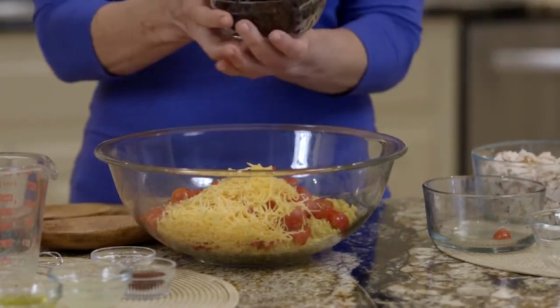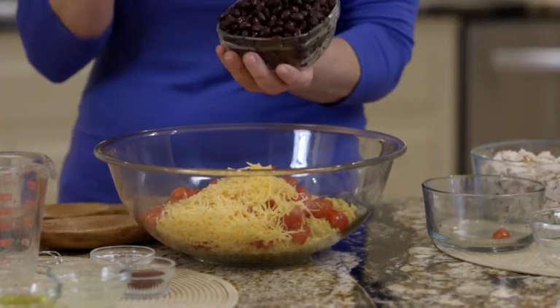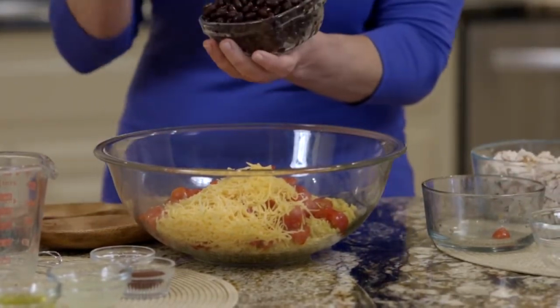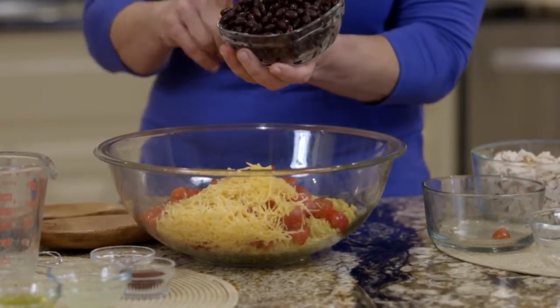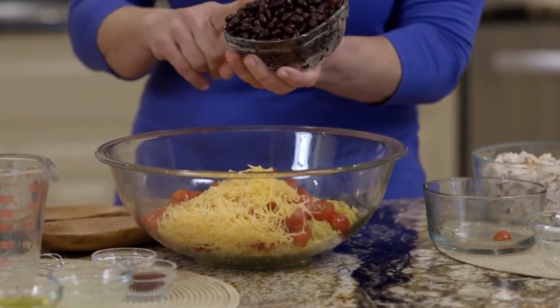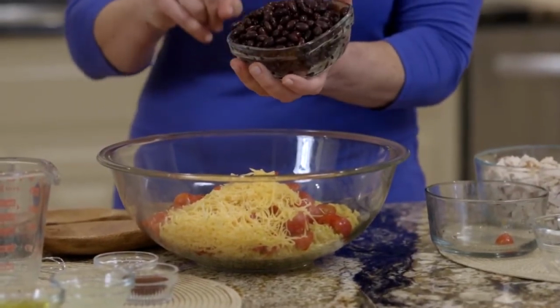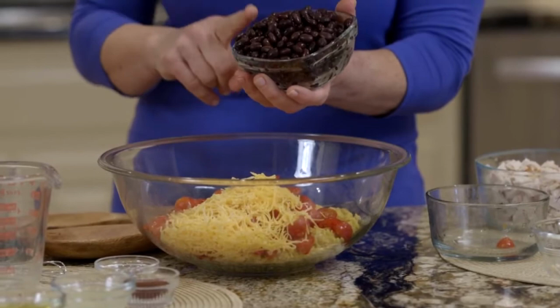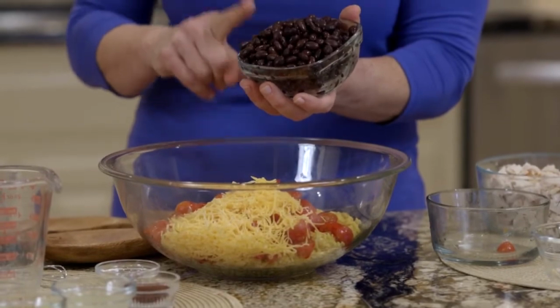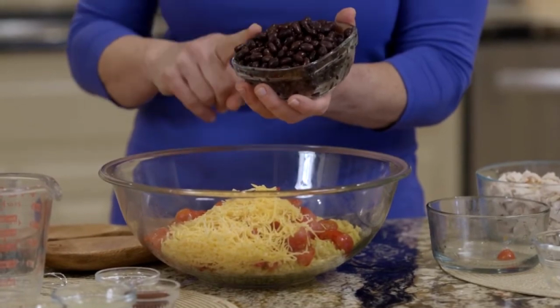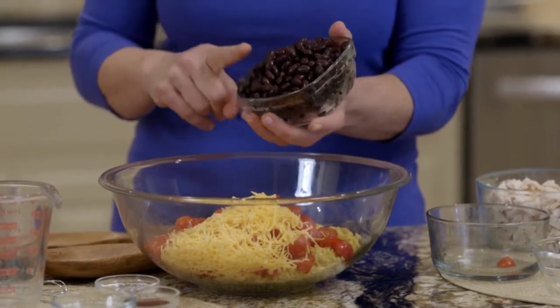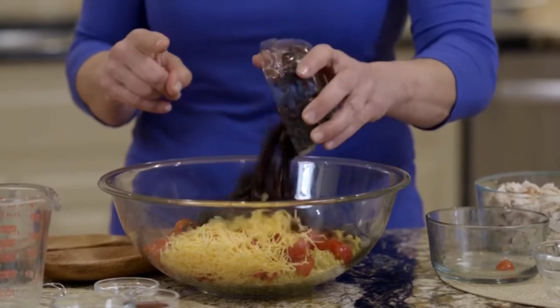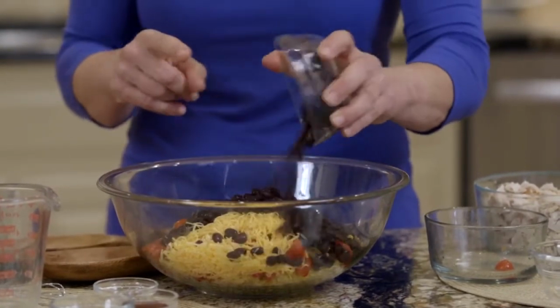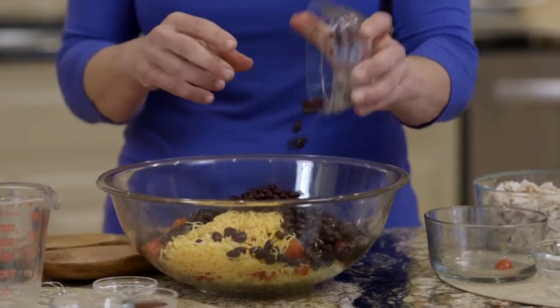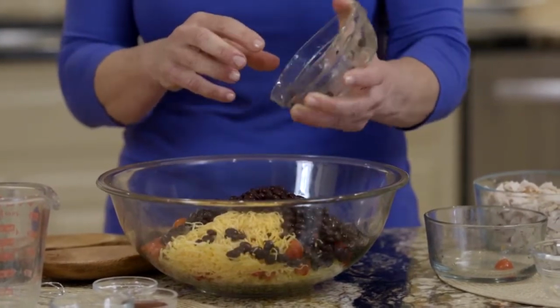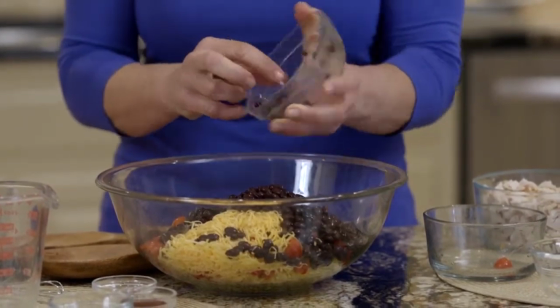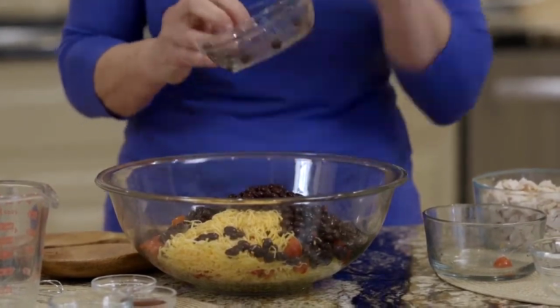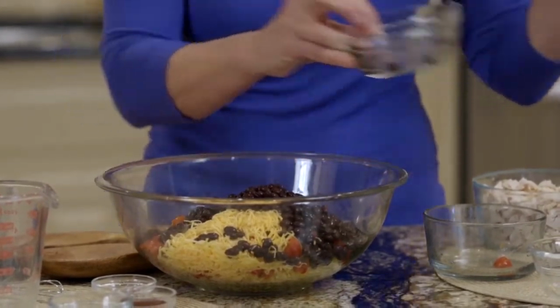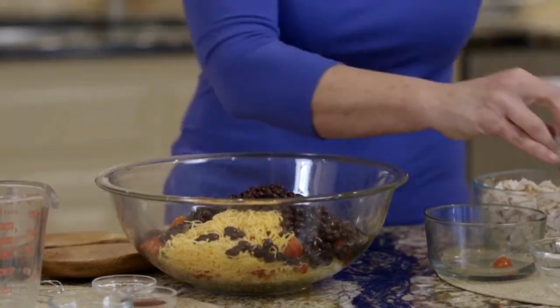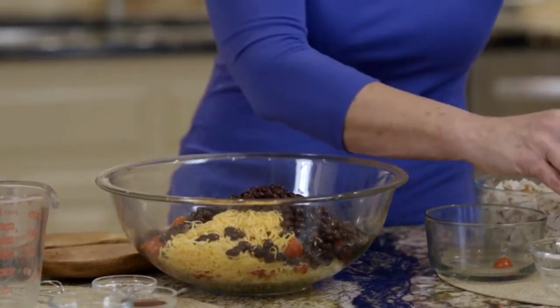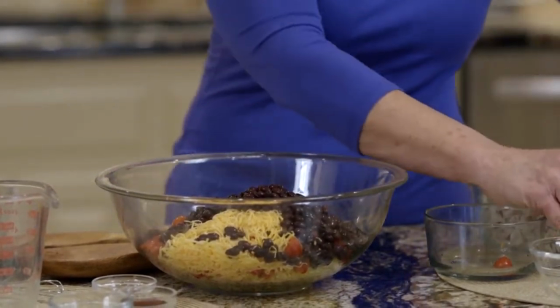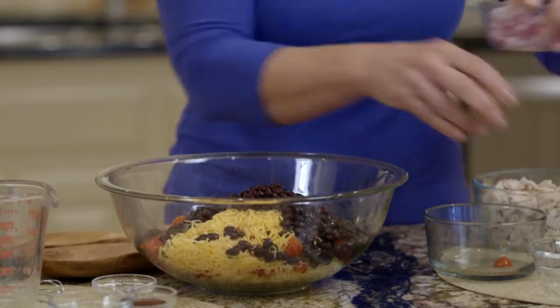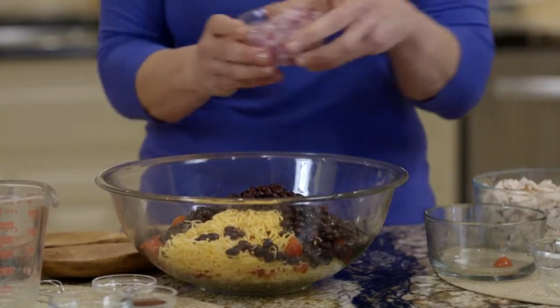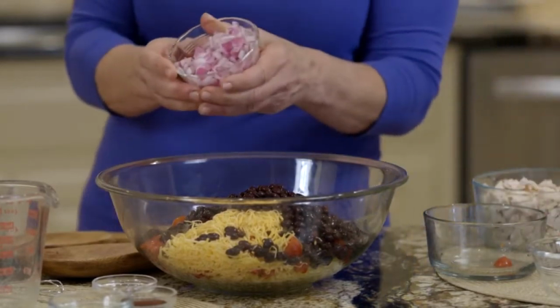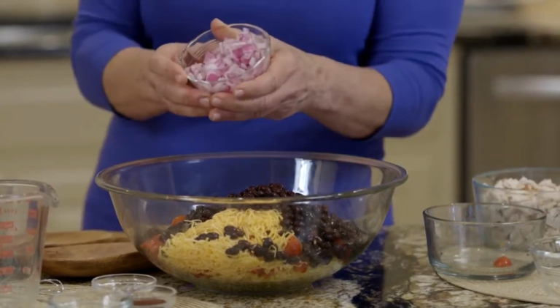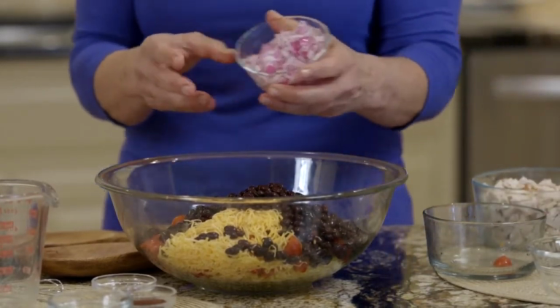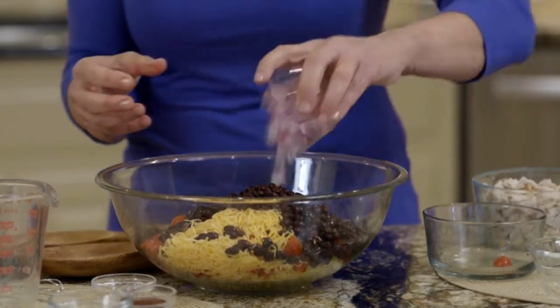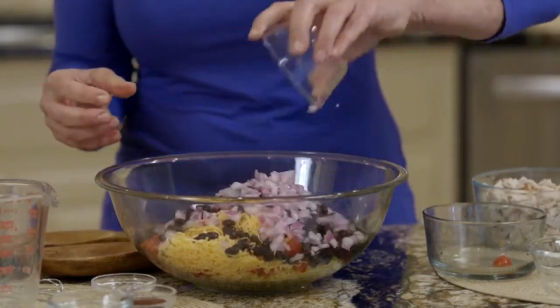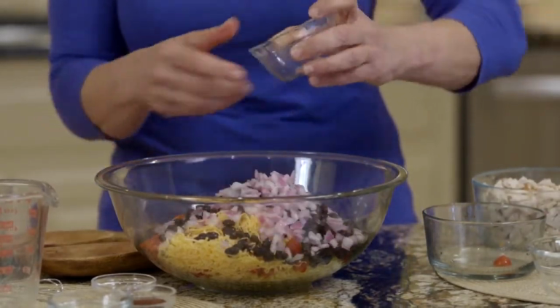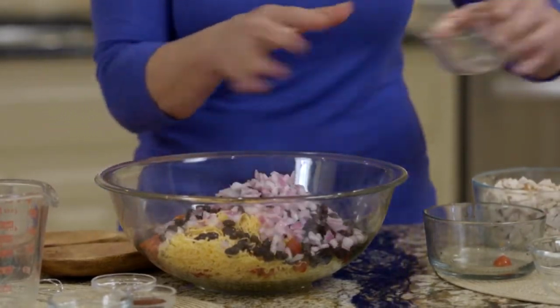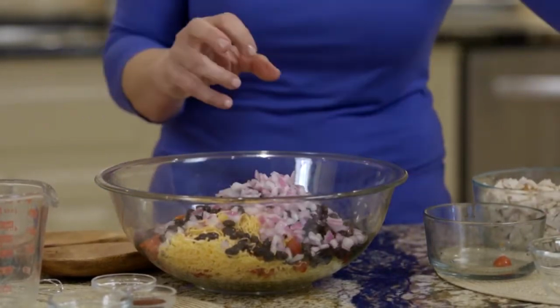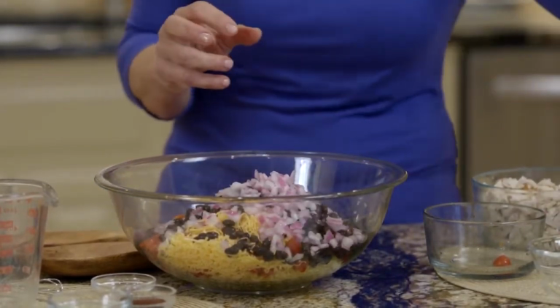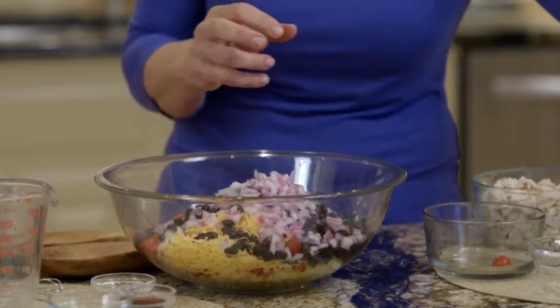Here's a little tip for you: black beans — but you always want to rinse and drain your beans. You could reduce the sodium by up to 40% by doing that. And then some red onion, which is a little sweeter. Look at all these gorgeous colors.